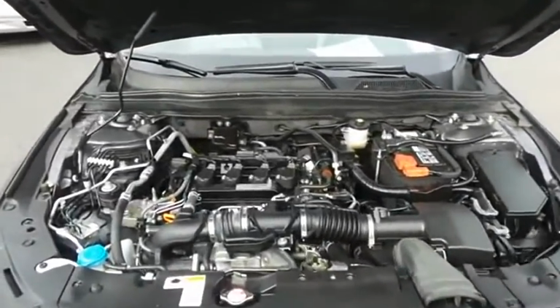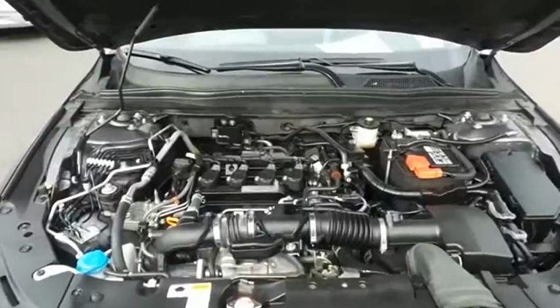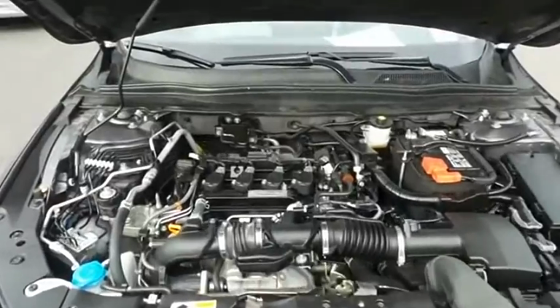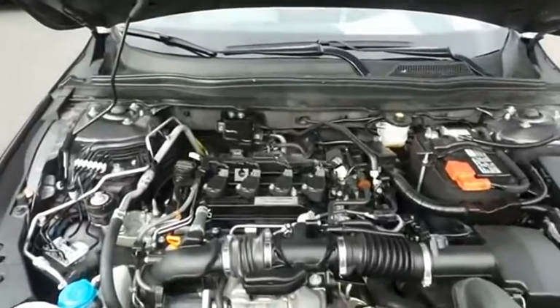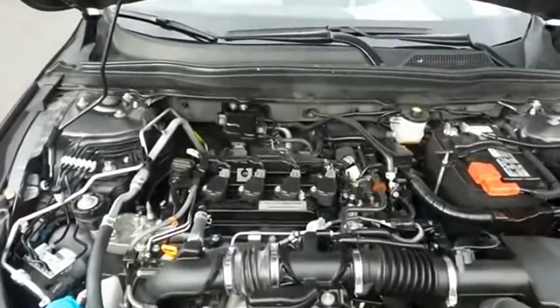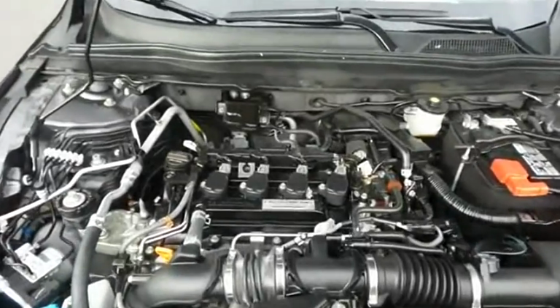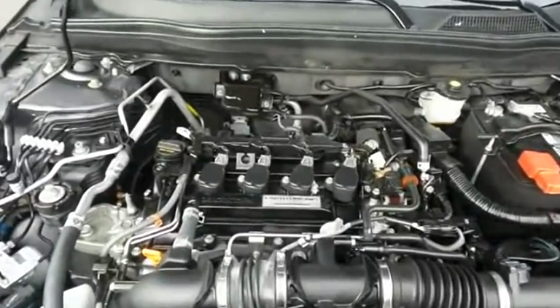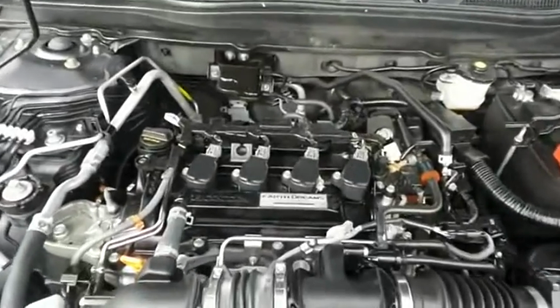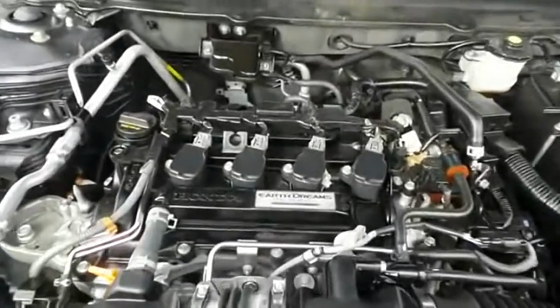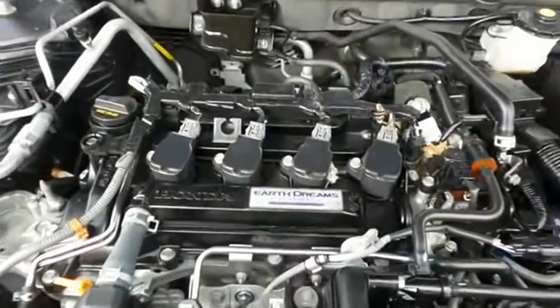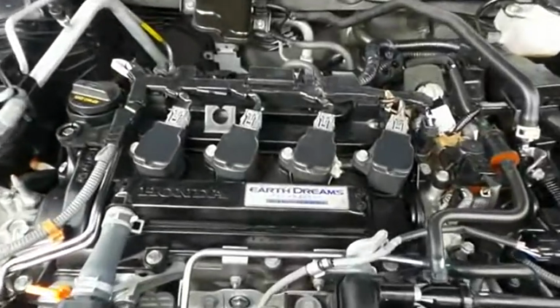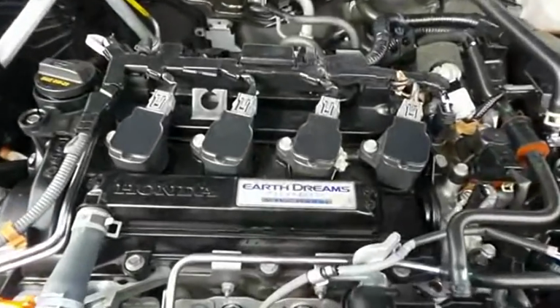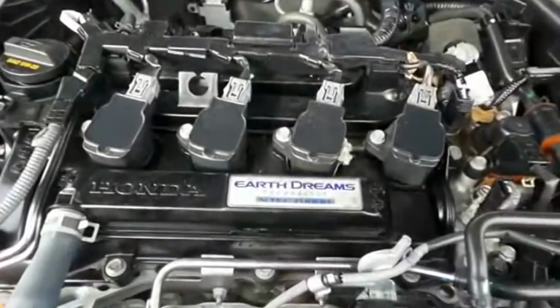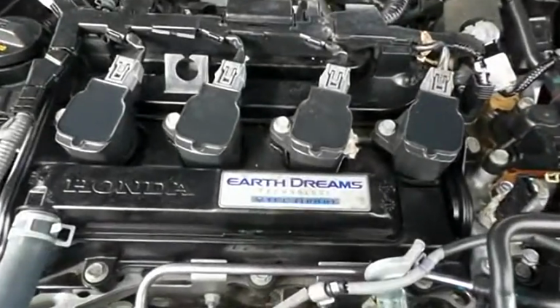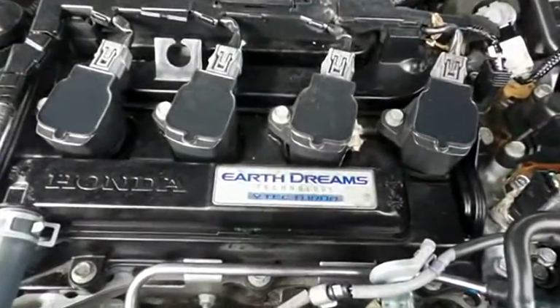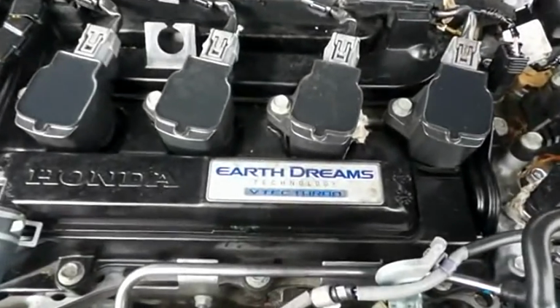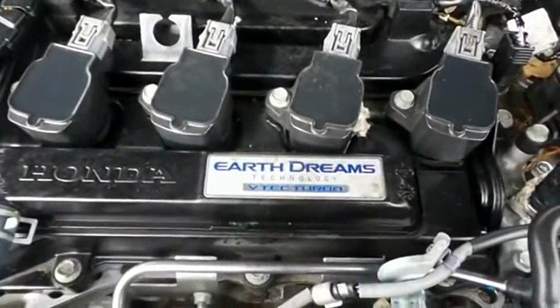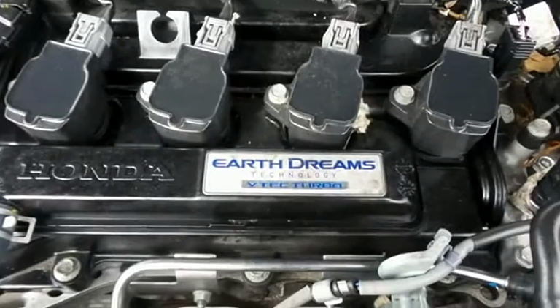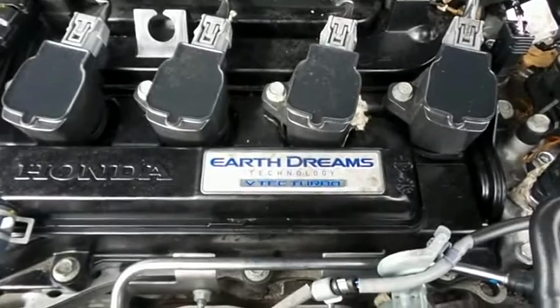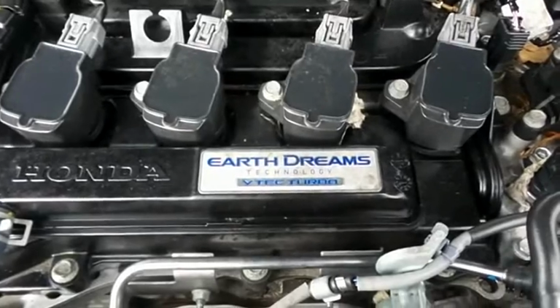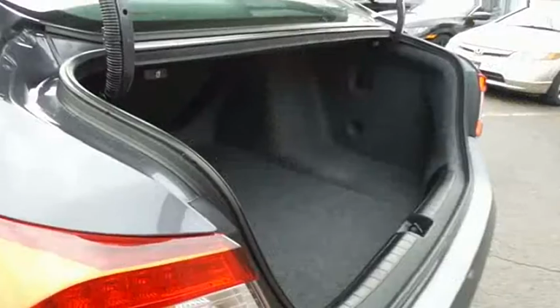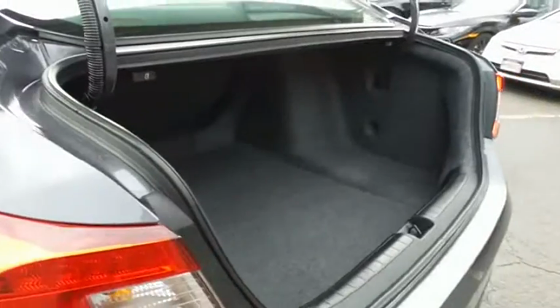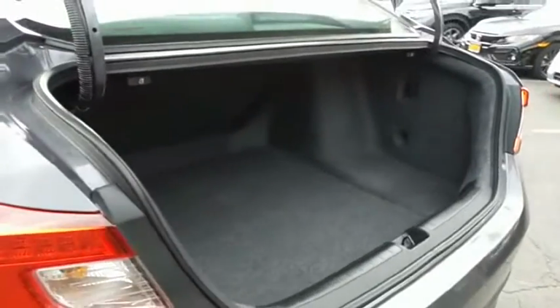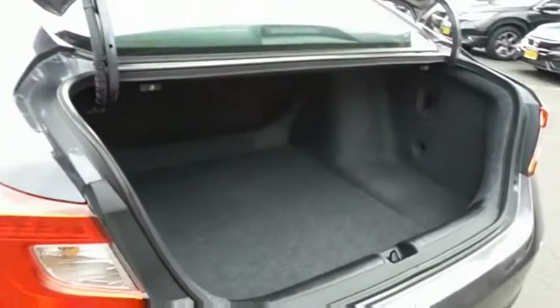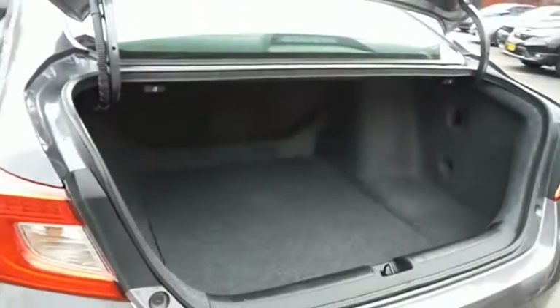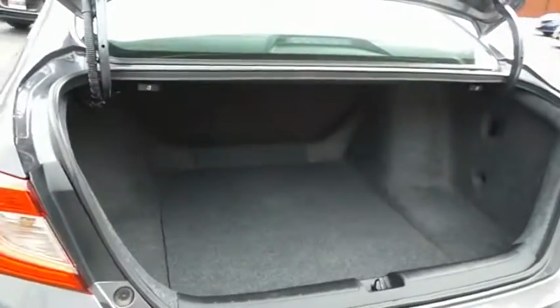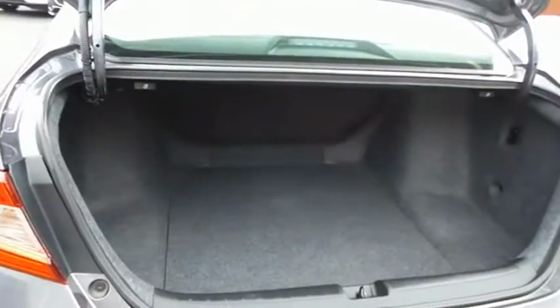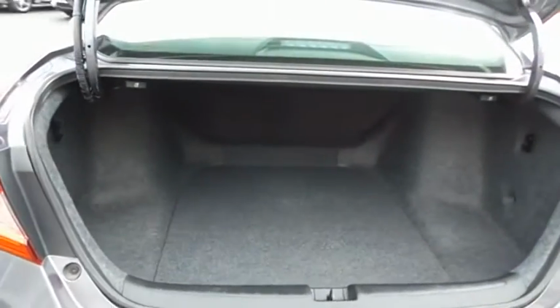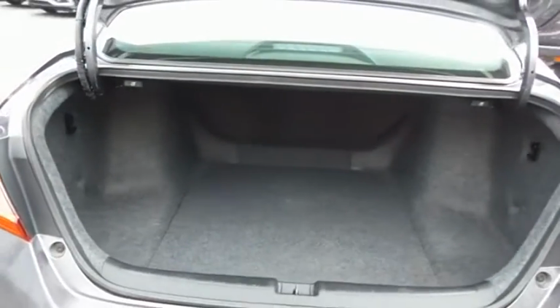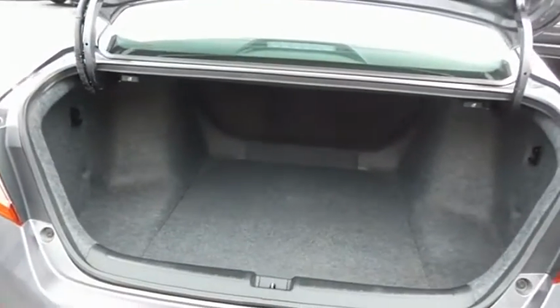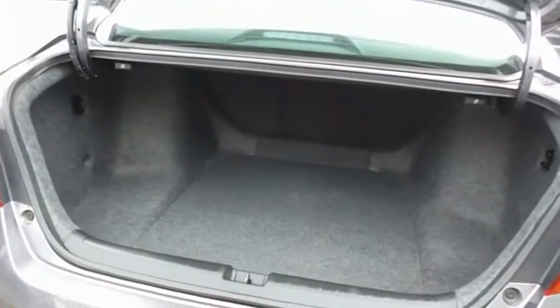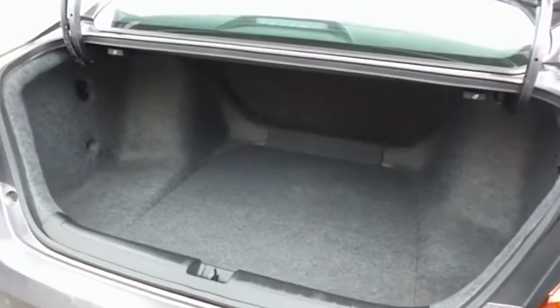Equipped with an Econ button and Earth Dreams technology, it gets an outstanding 38 miles per gallon on the highway. This Accord also offers a large trunk space.